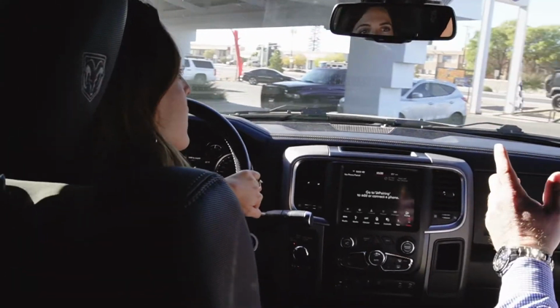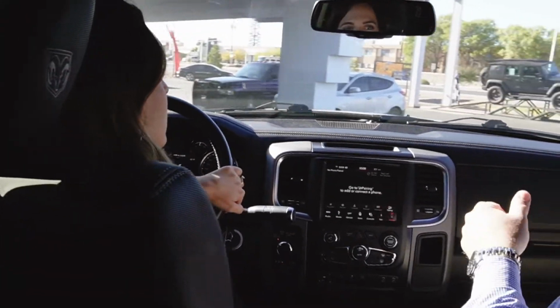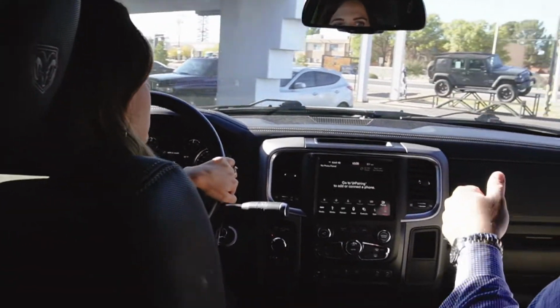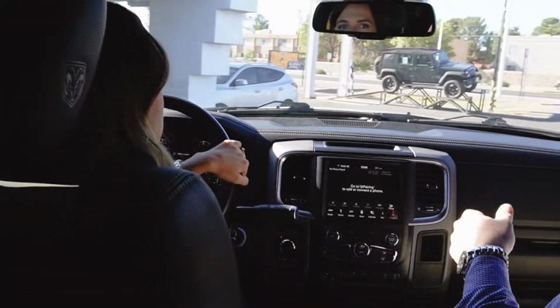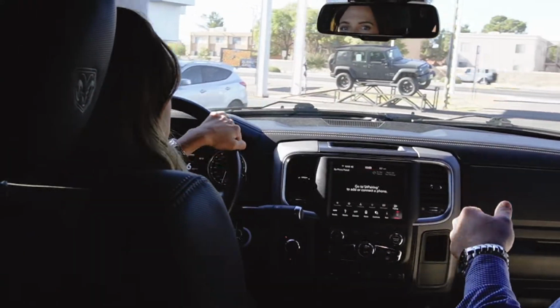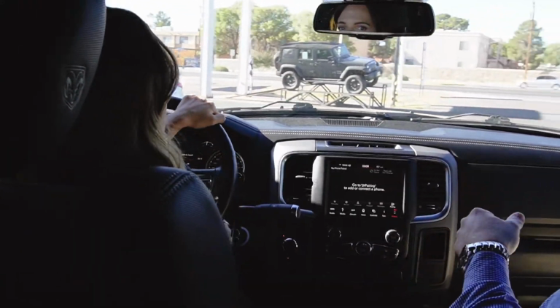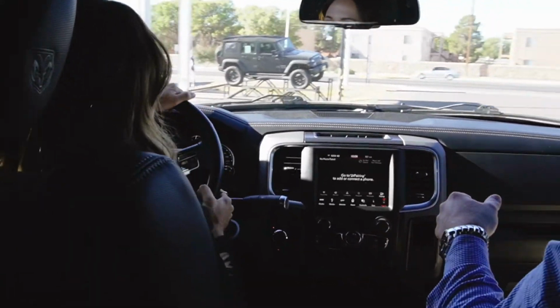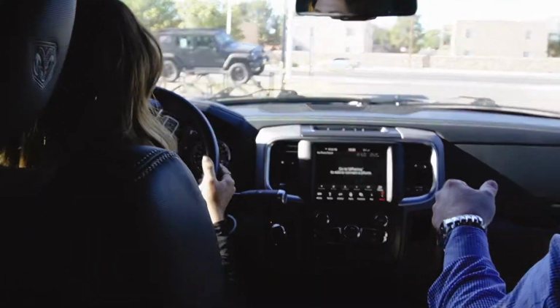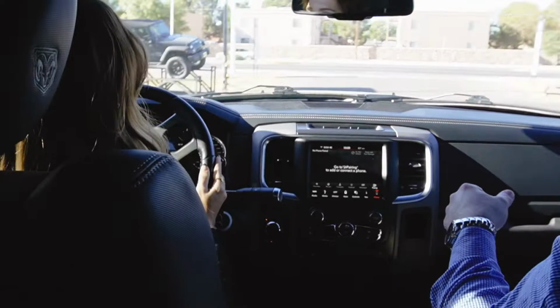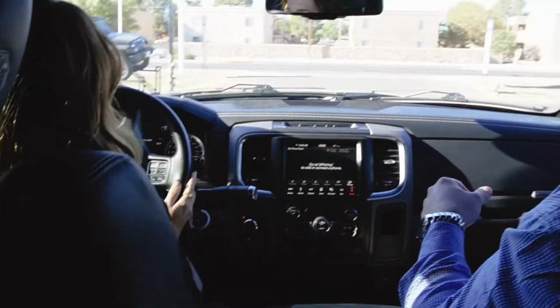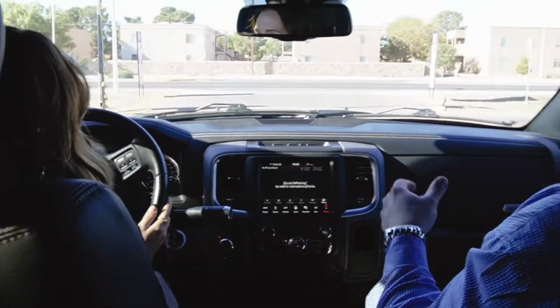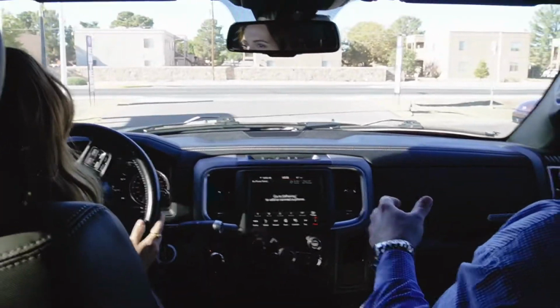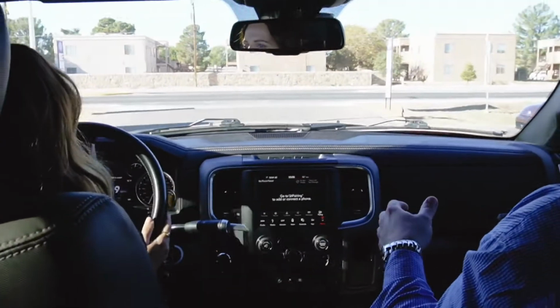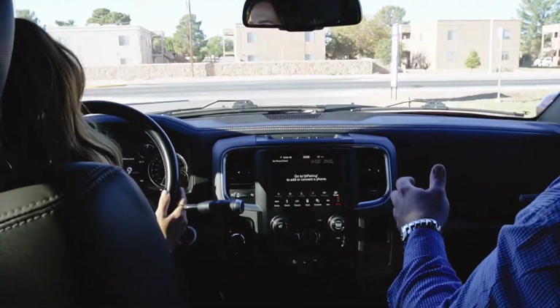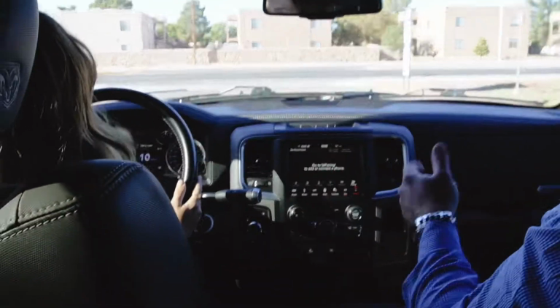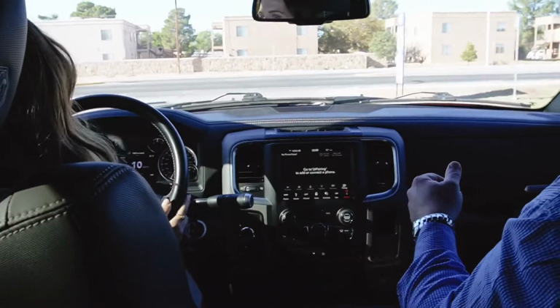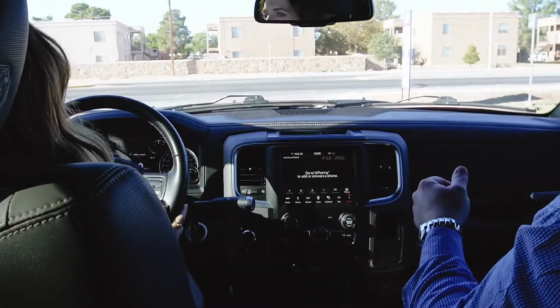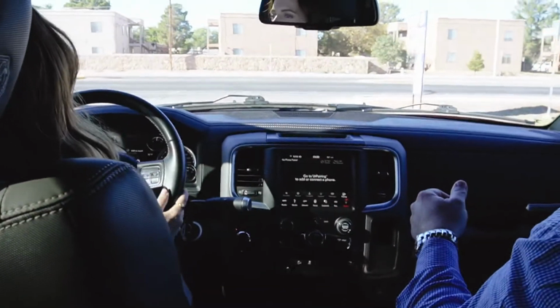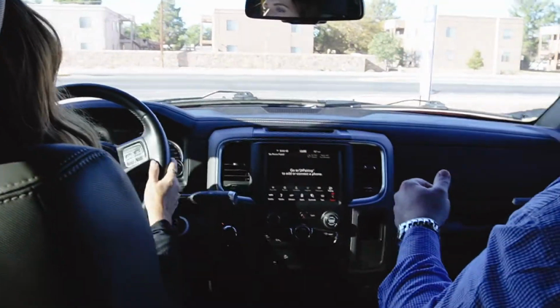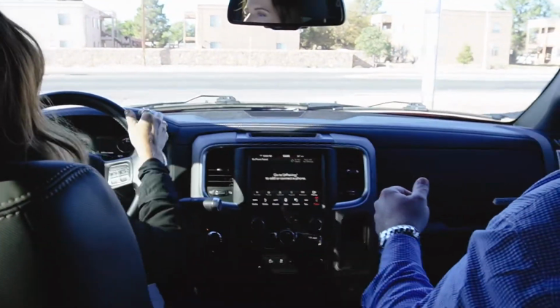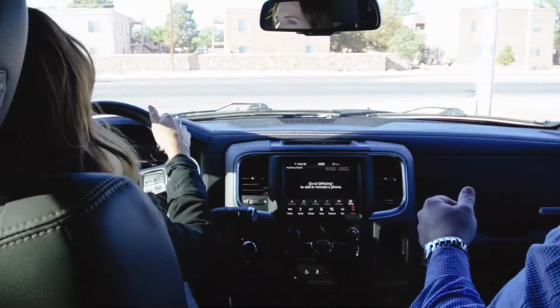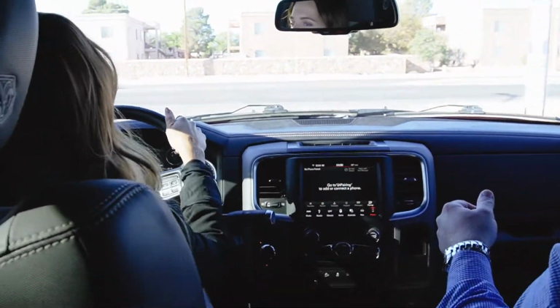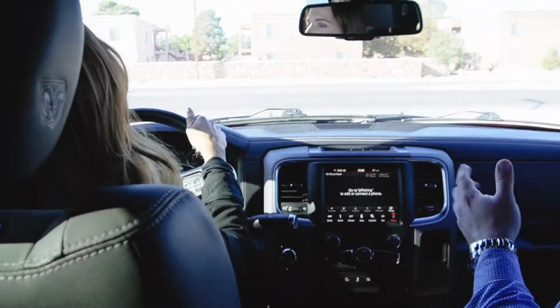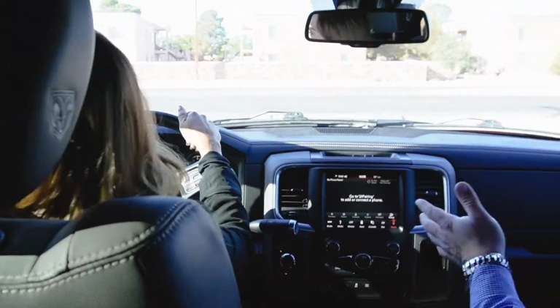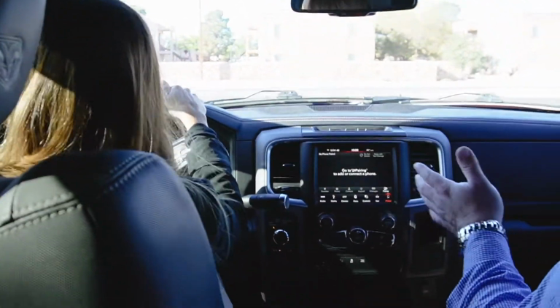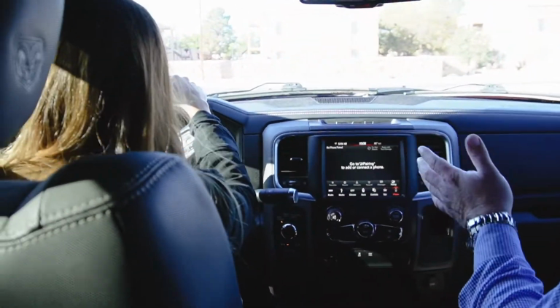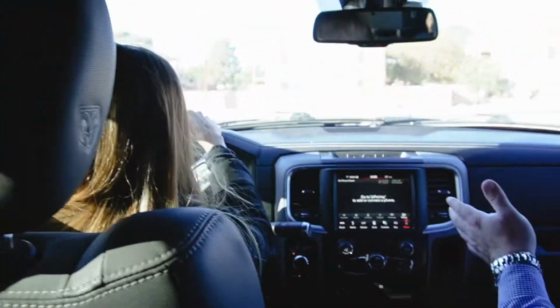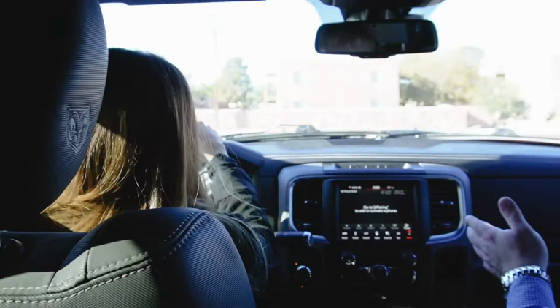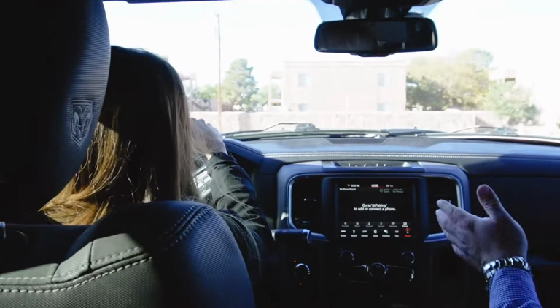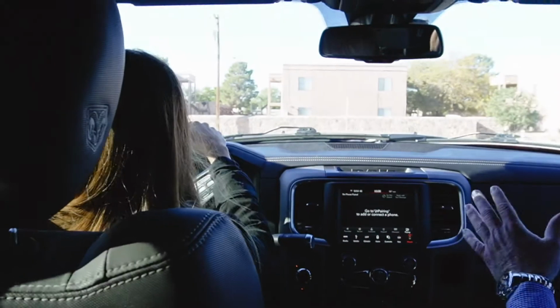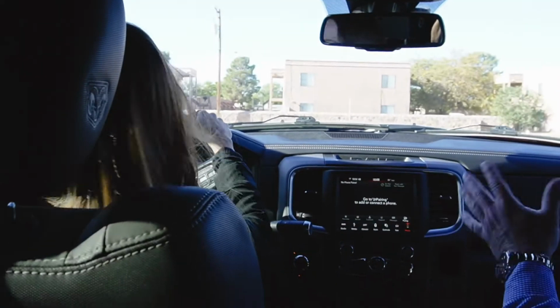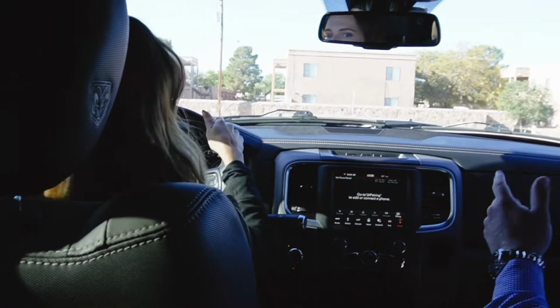It's got the 6.4 liter Hemi in it. A lot of power, so it can tow quite a bit. It's rated a little over 10,000 to 11,000 pounds.